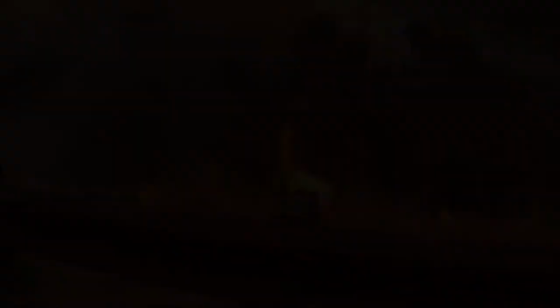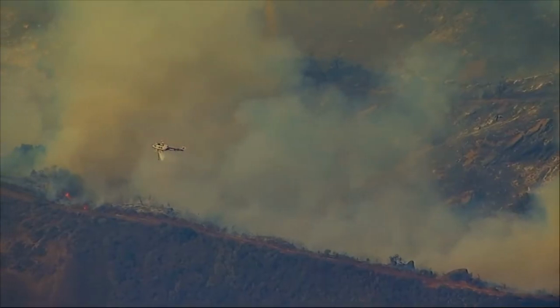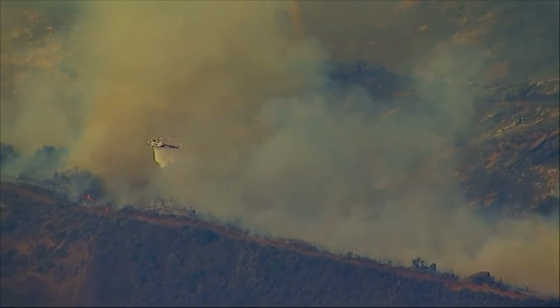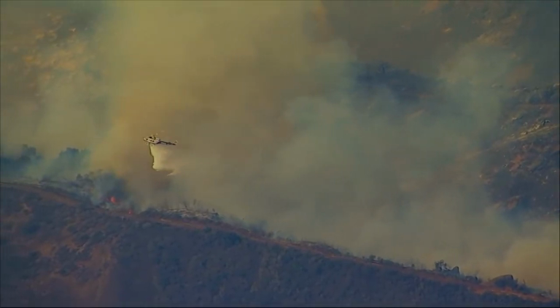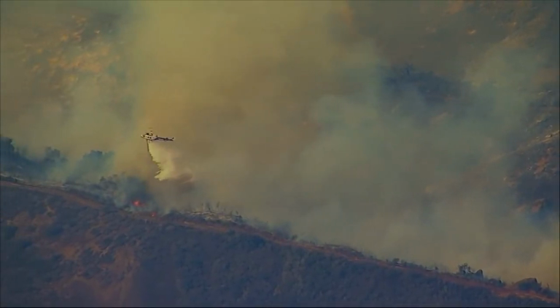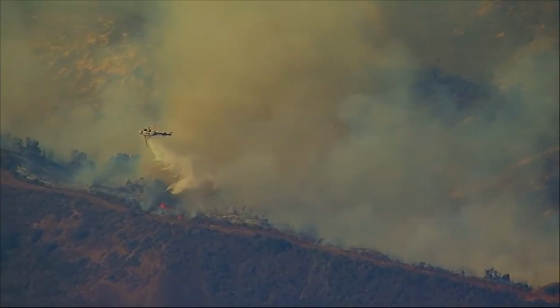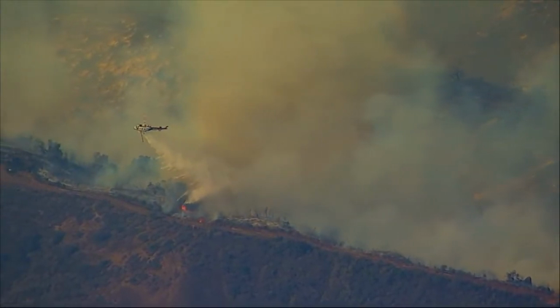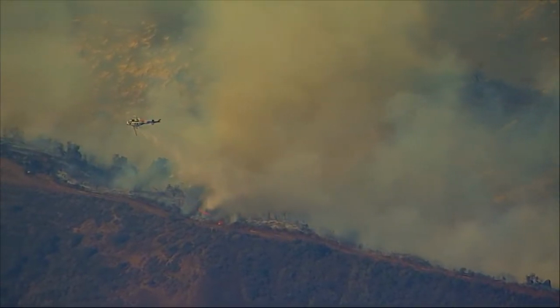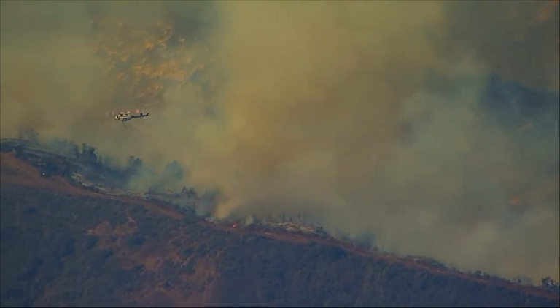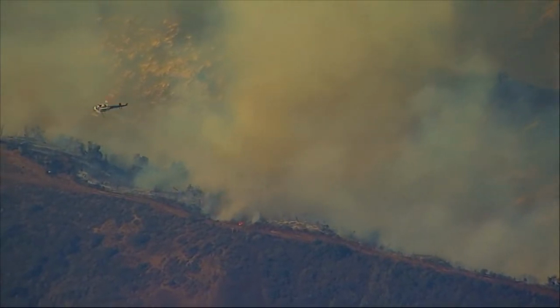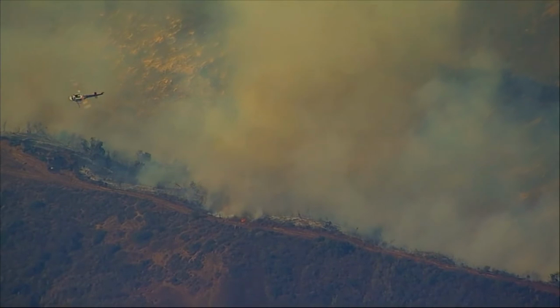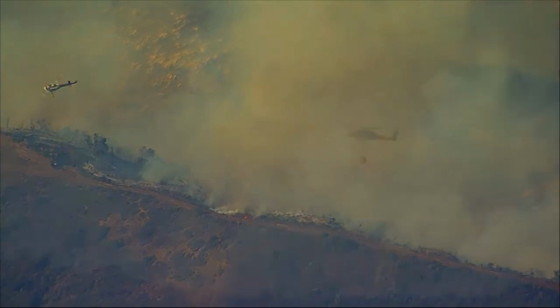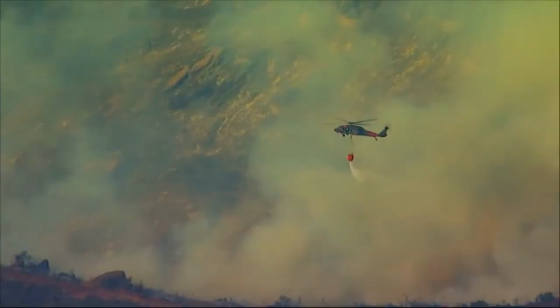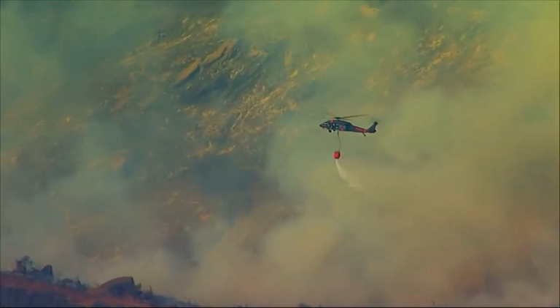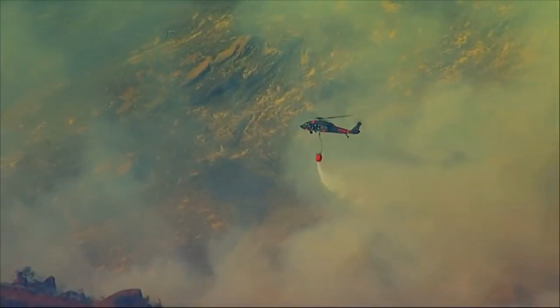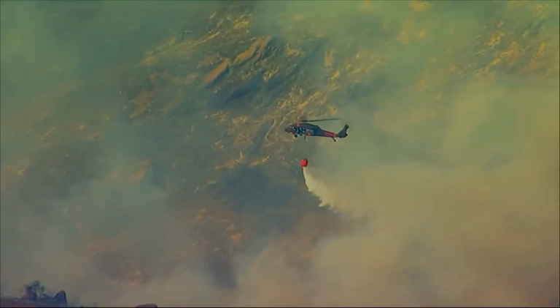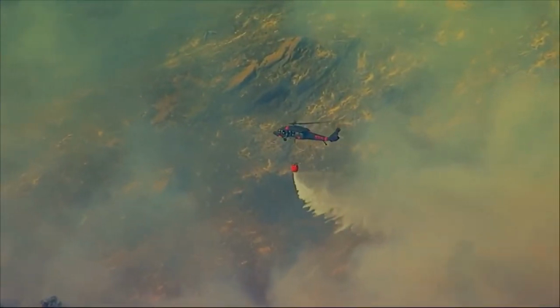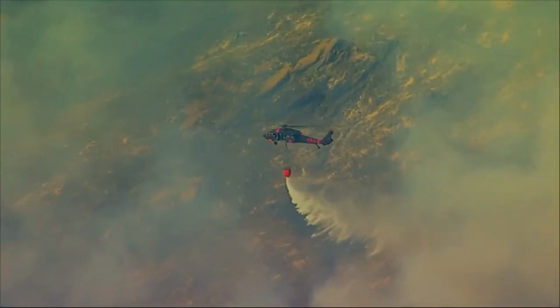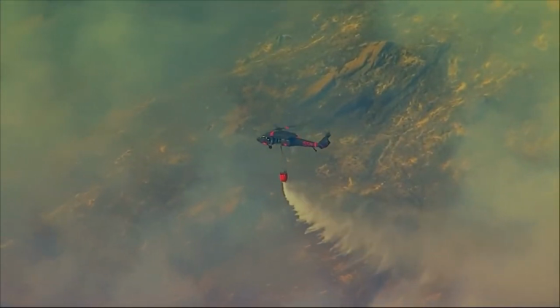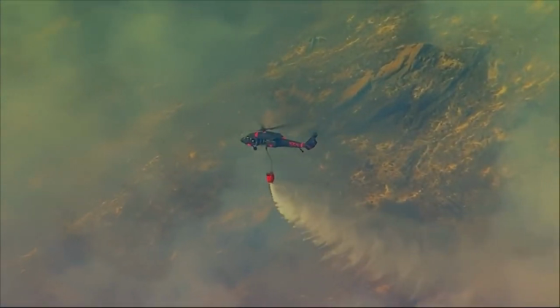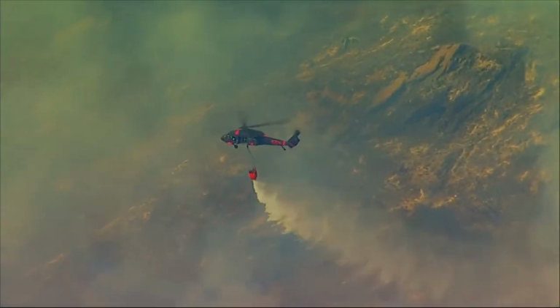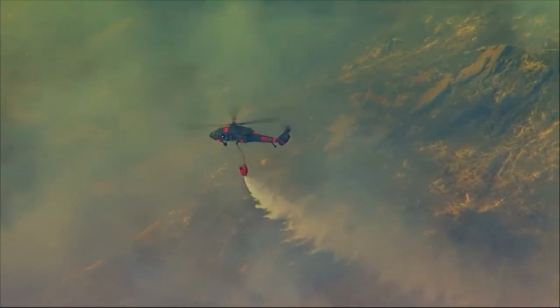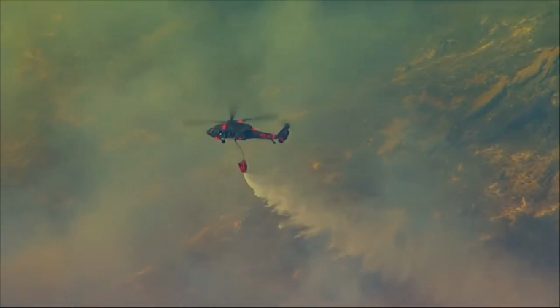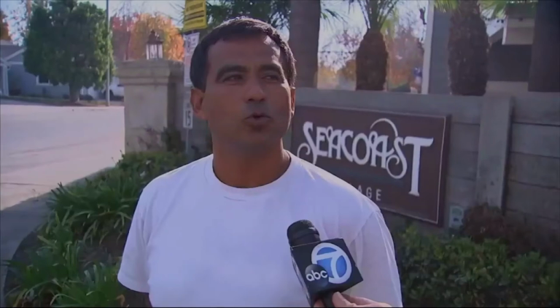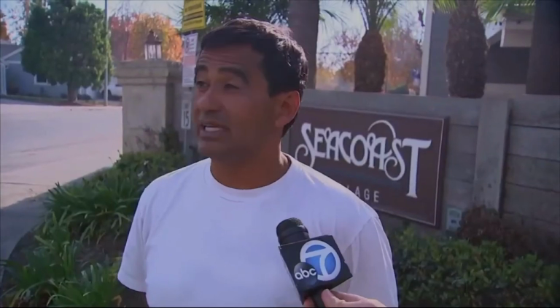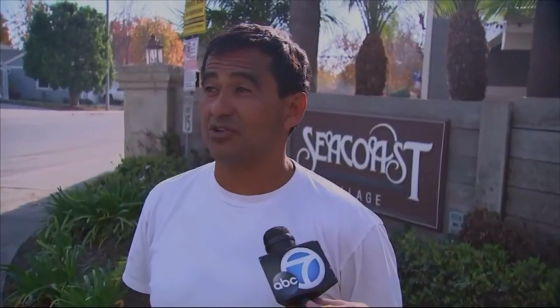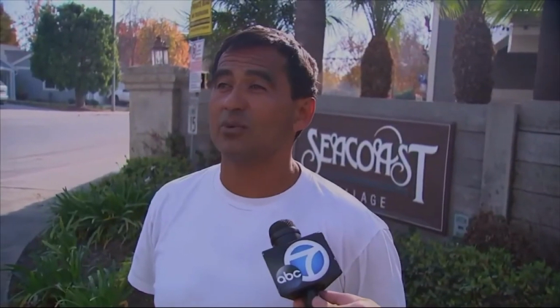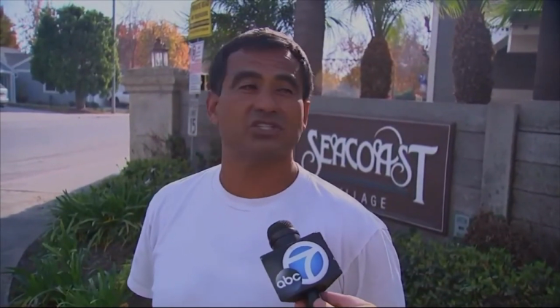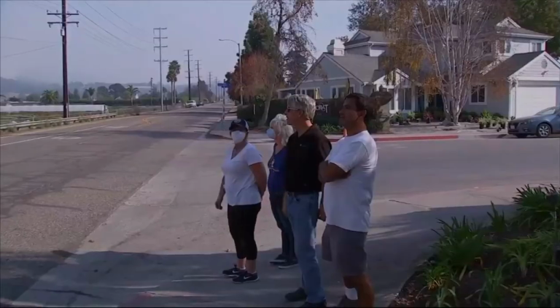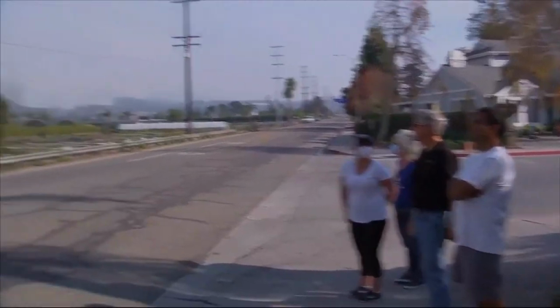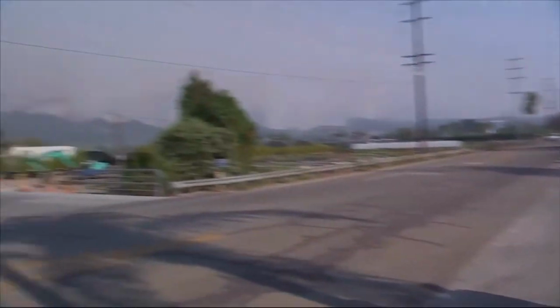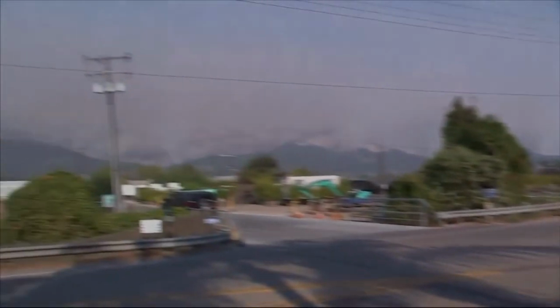Every one of those helicopters flew for seven hours. They're saying they've dropped over 1.7 million gallons of water since the start of this fire. We never thought, we never considered it again in here. Never.